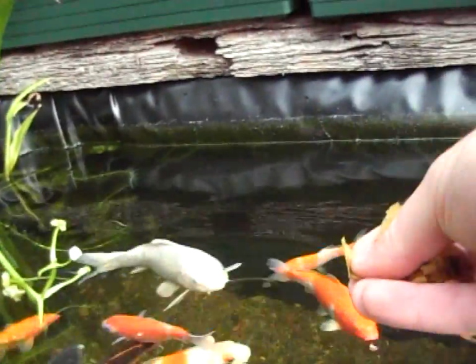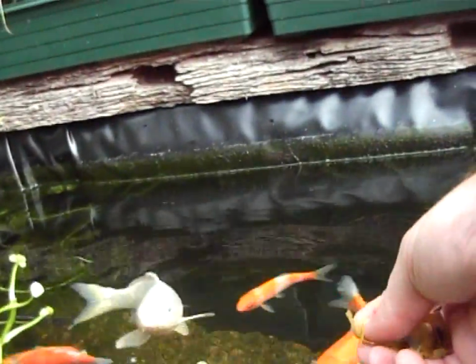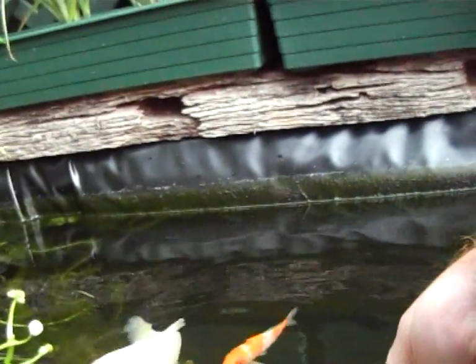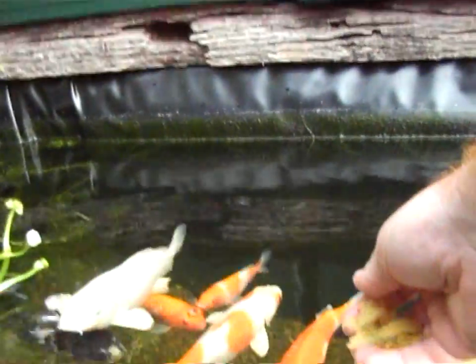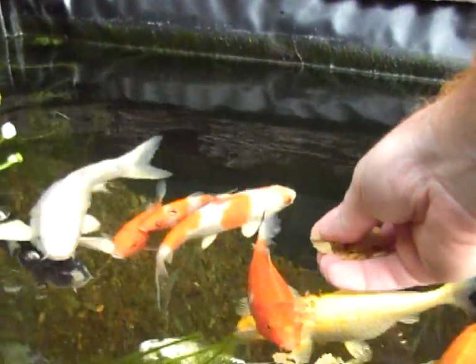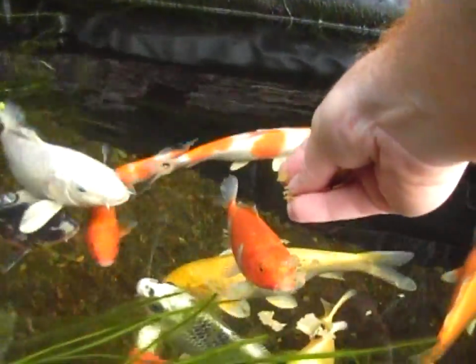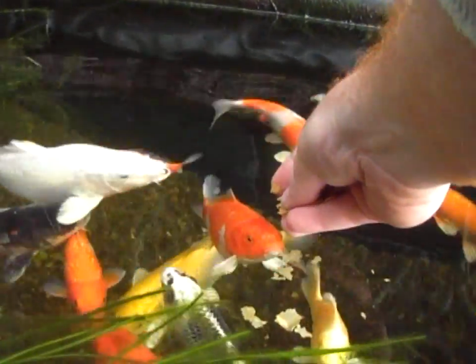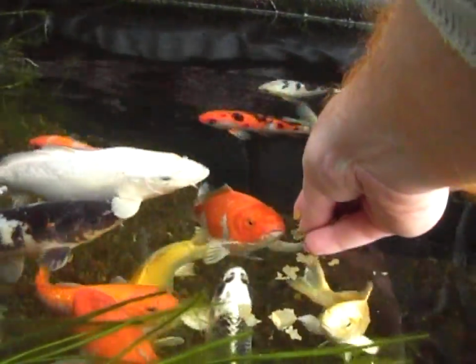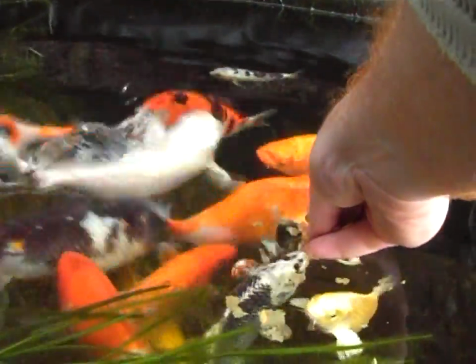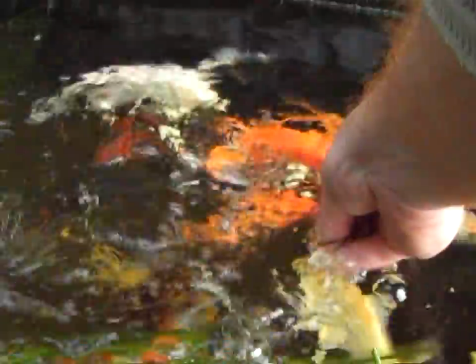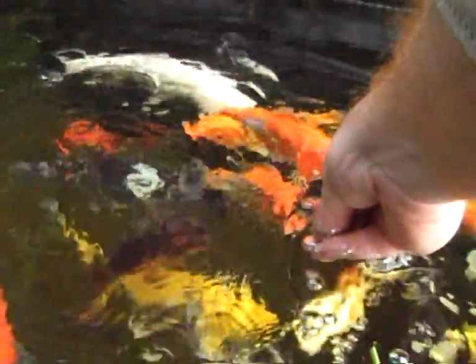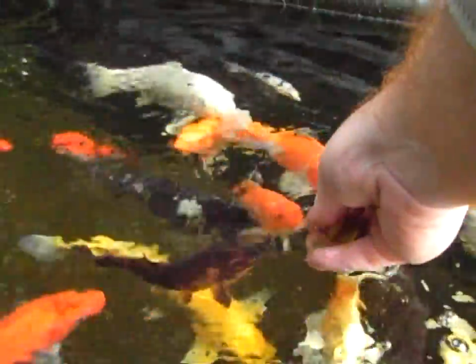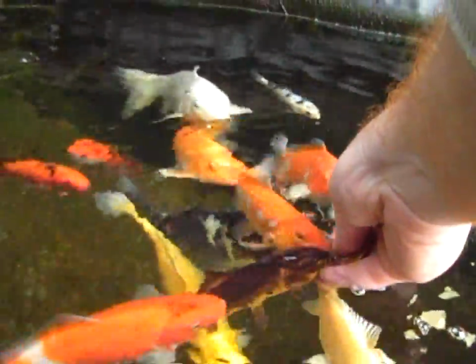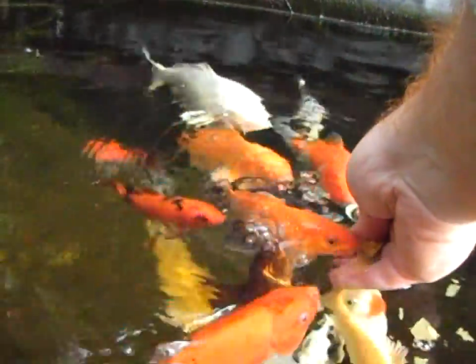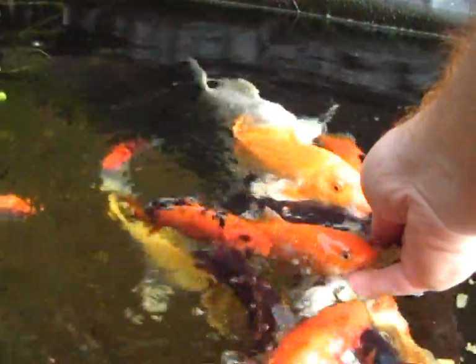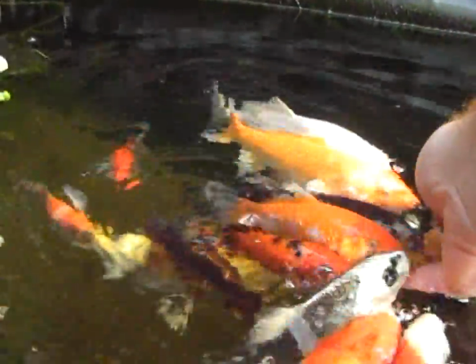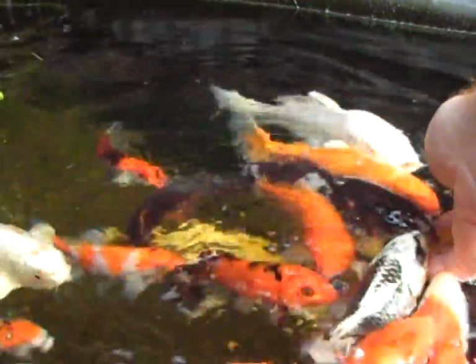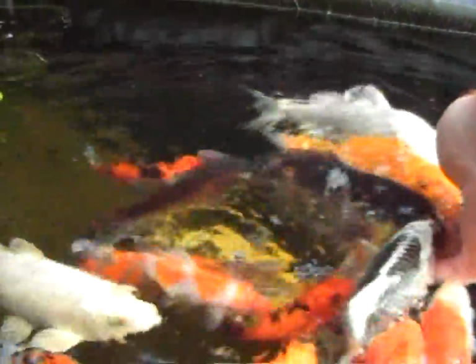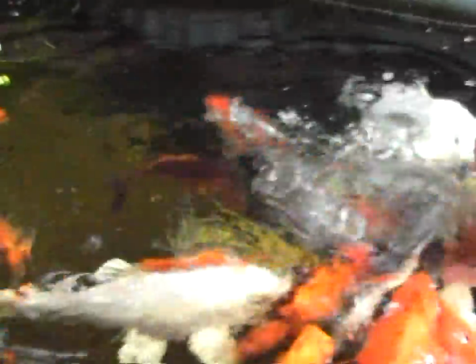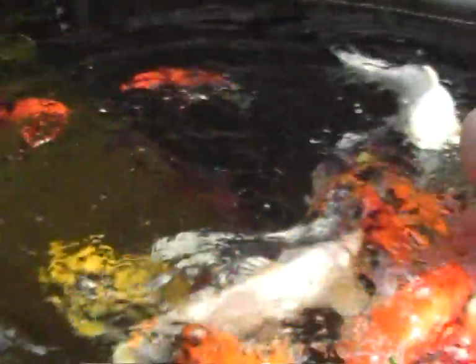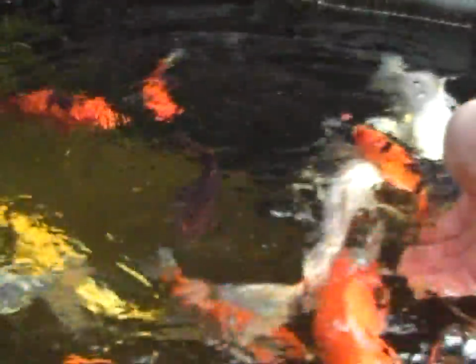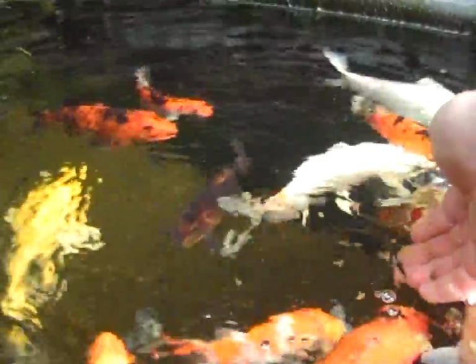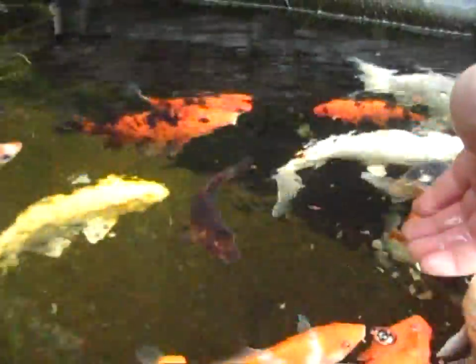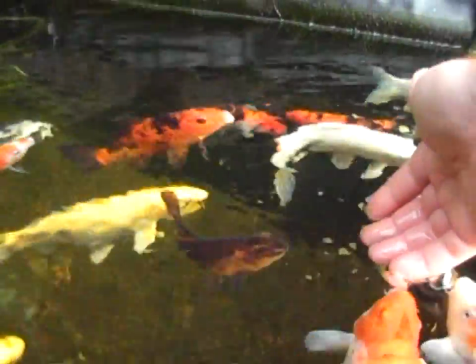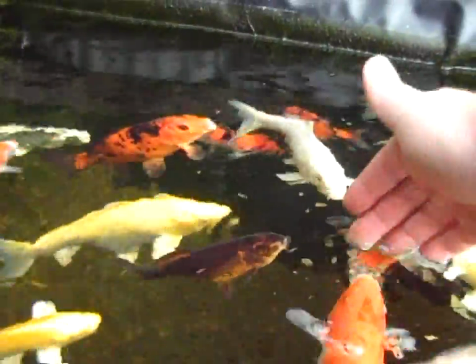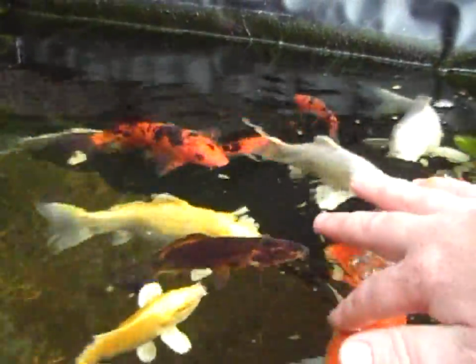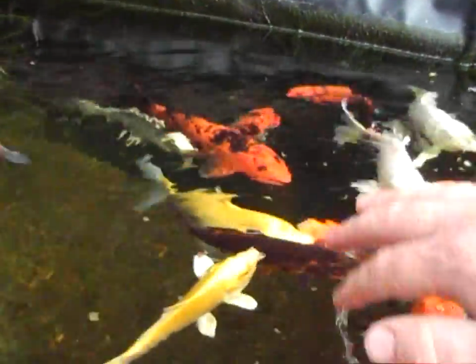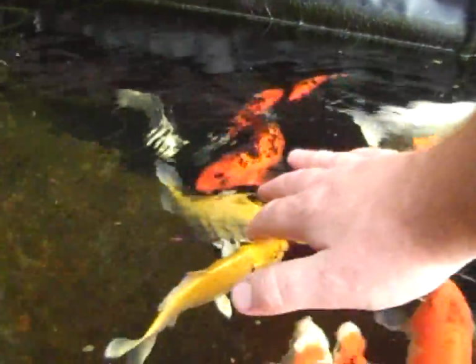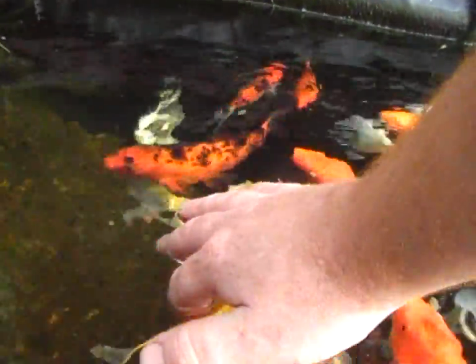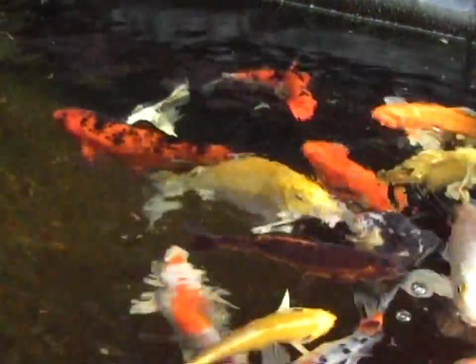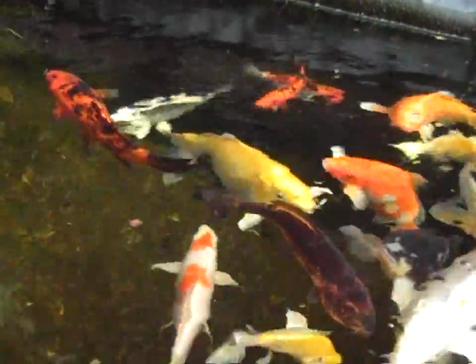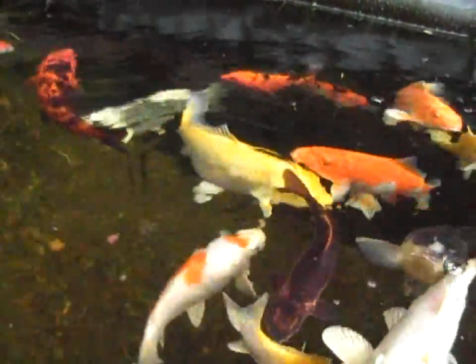Here you go guys — who wants to eat out of my hands? All my fish are completely trained to eat out of my hand. How many fish will let you pat them as you feed them?